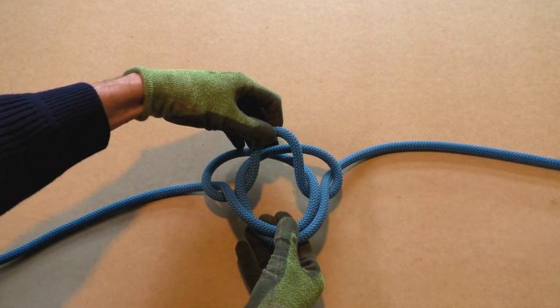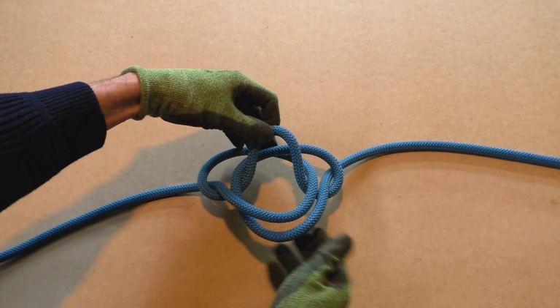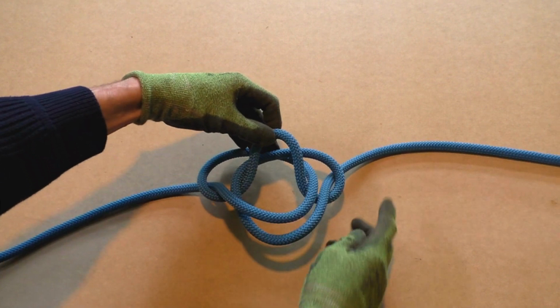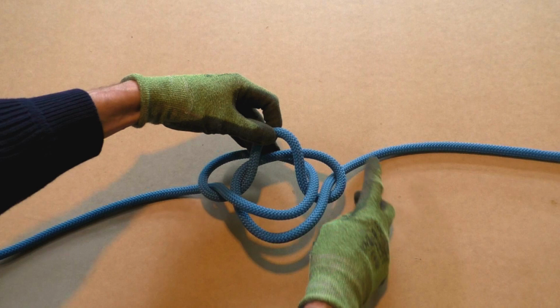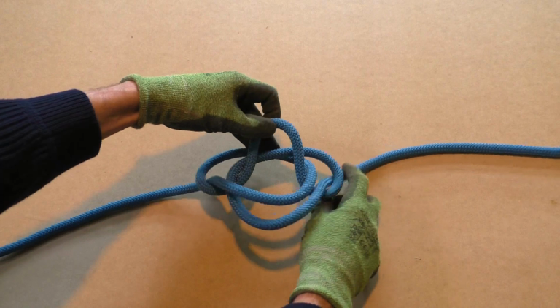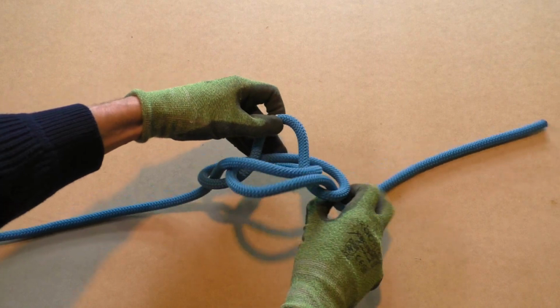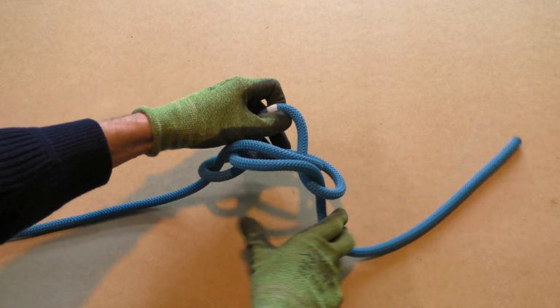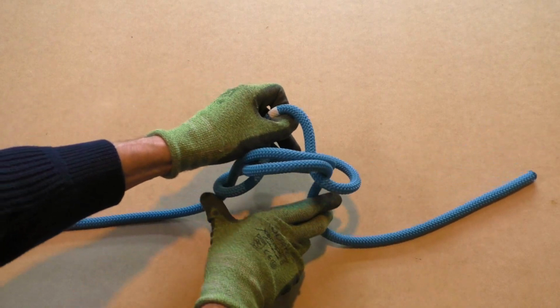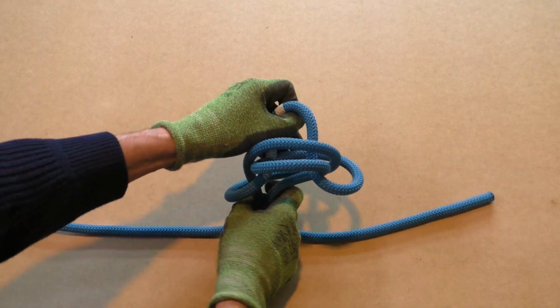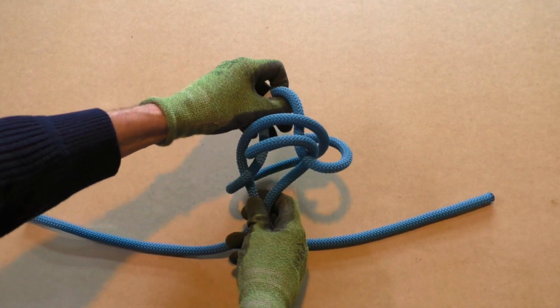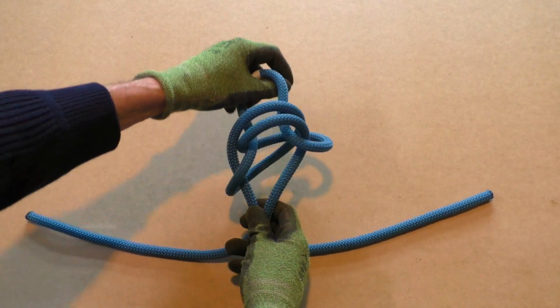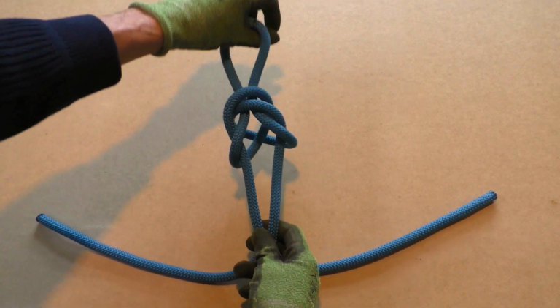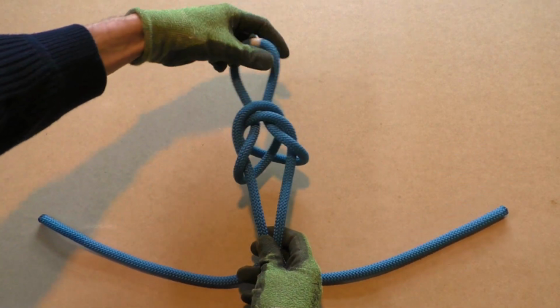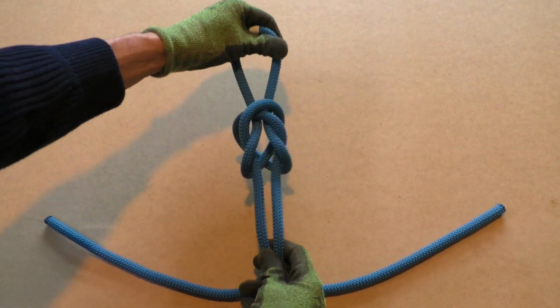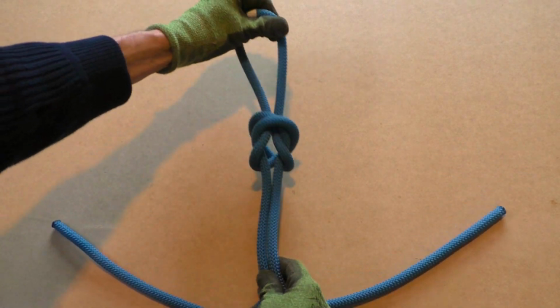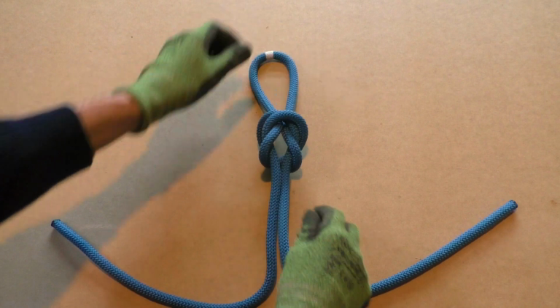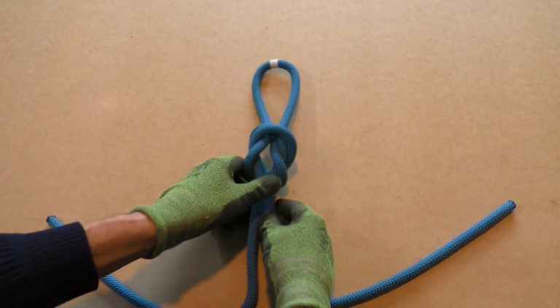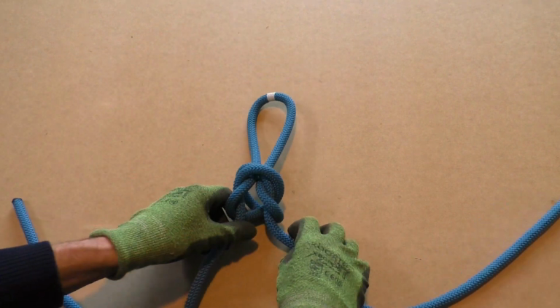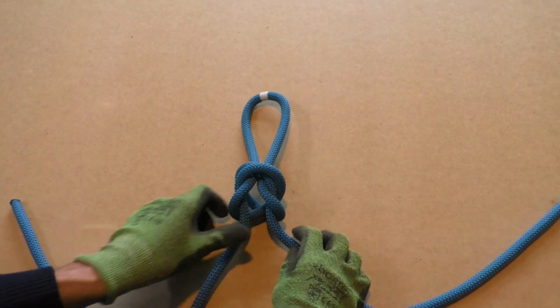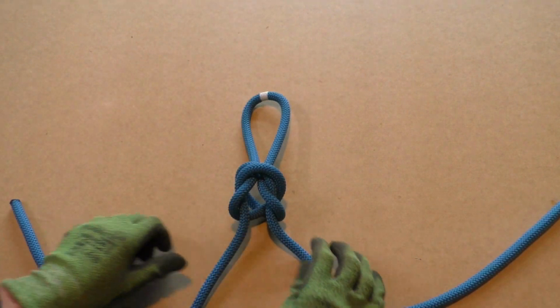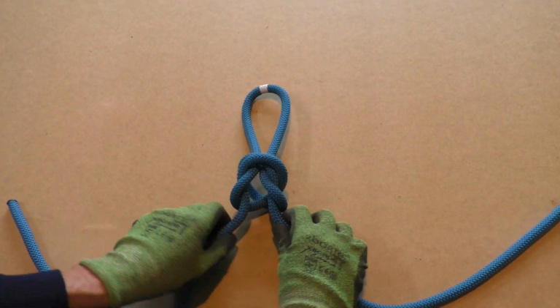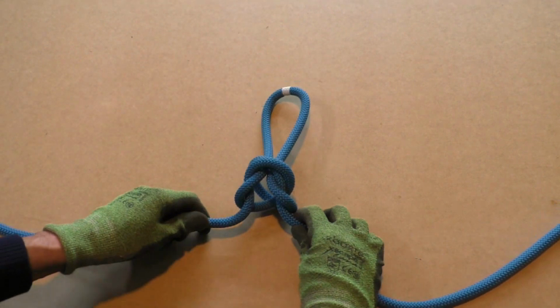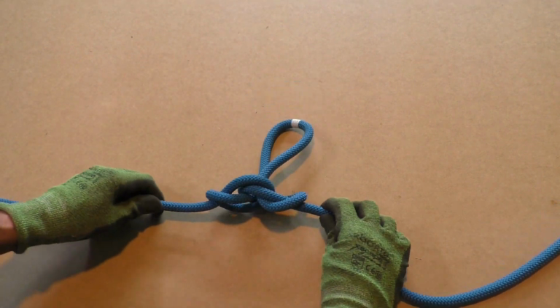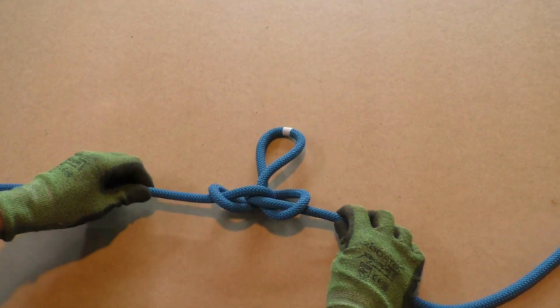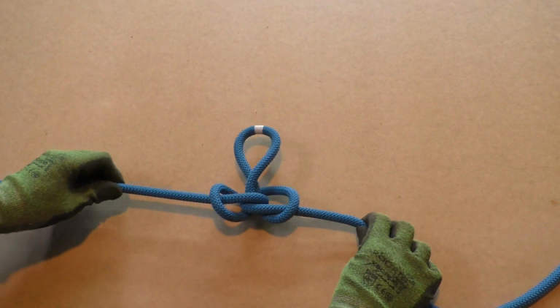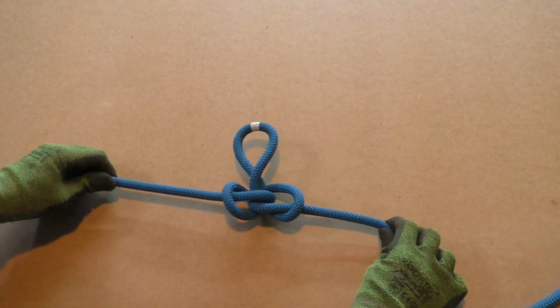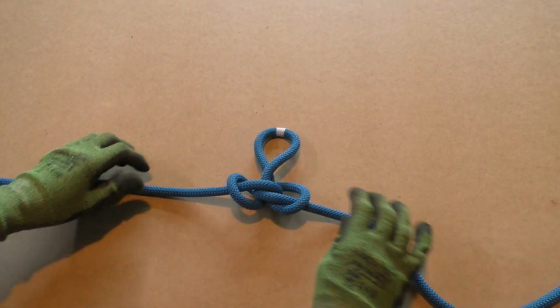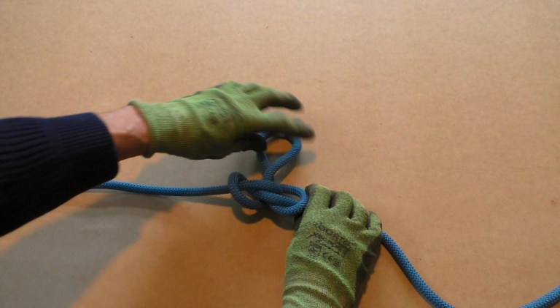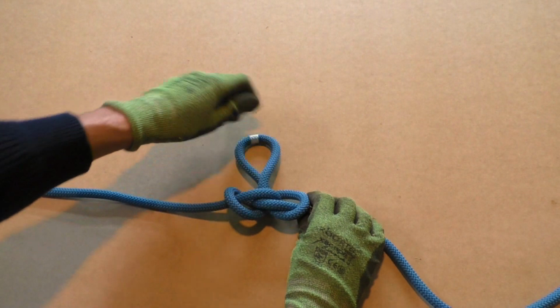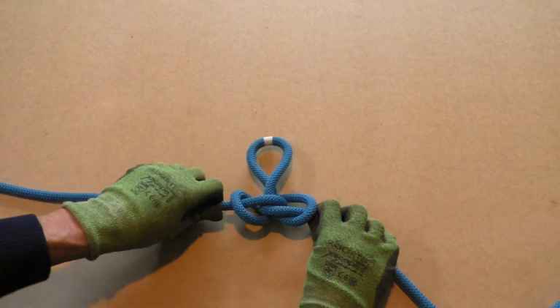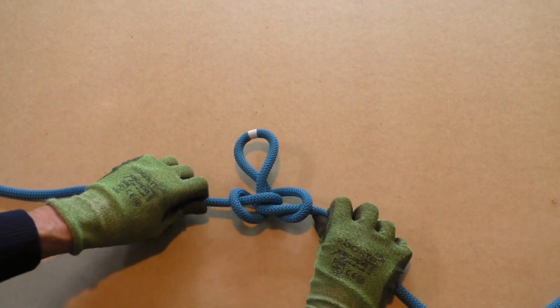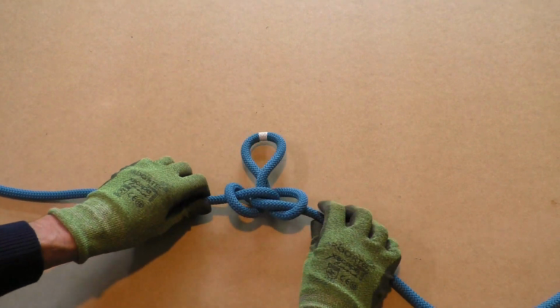Pull on both standing parts of the rope to tighten the Alpine butterfly loop. Dress the knot where required. The Alpine butterfly loop is a great multipurpose midline loop that is safe to climb on.